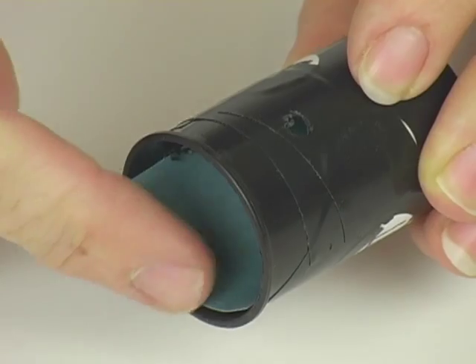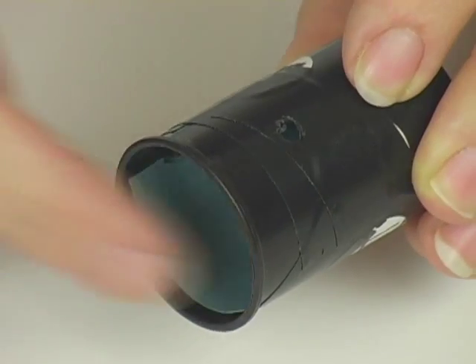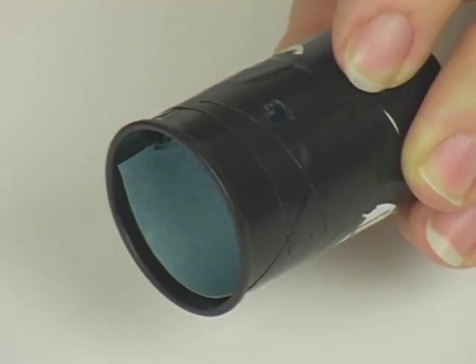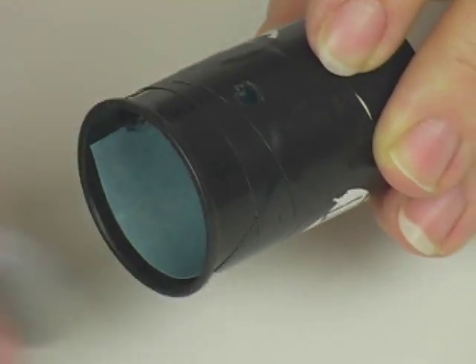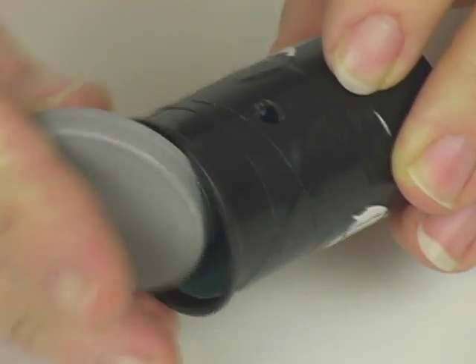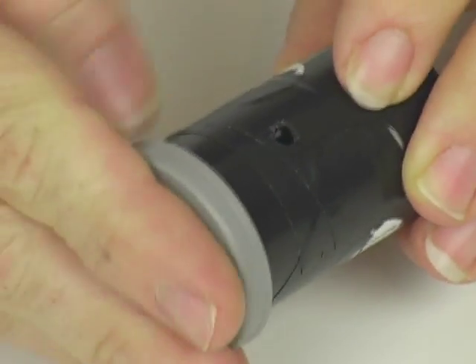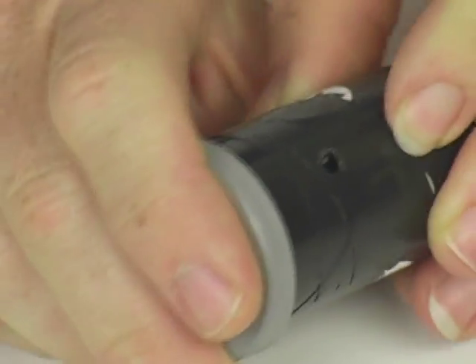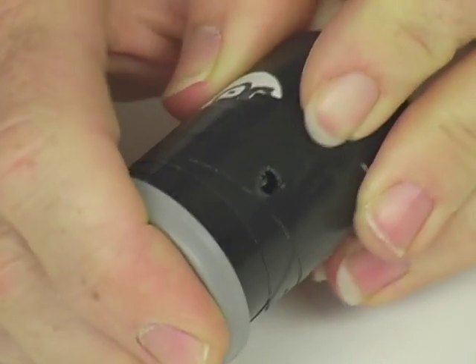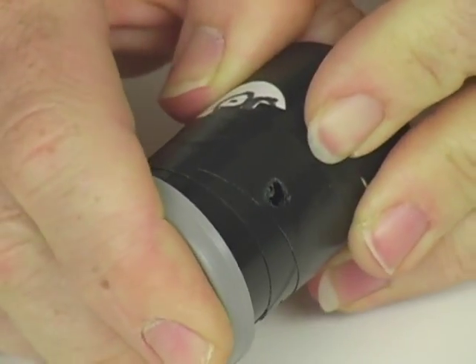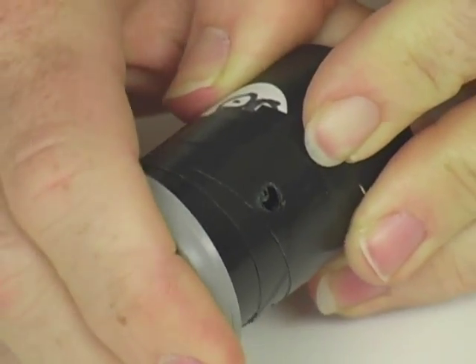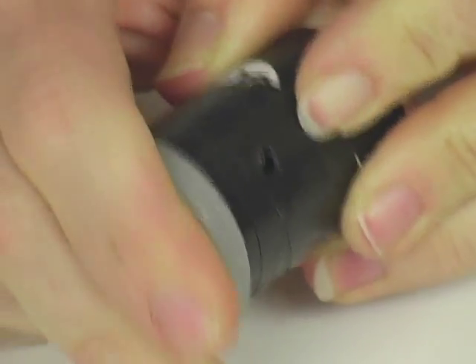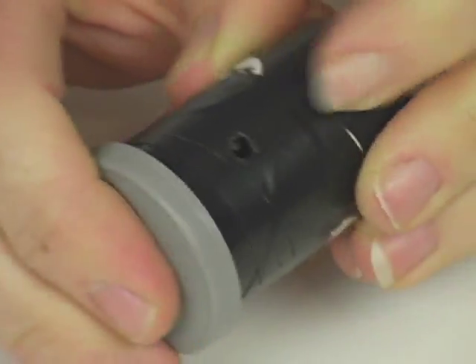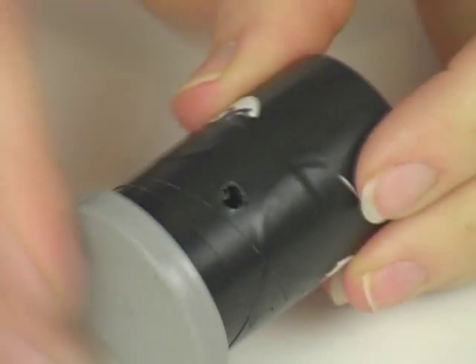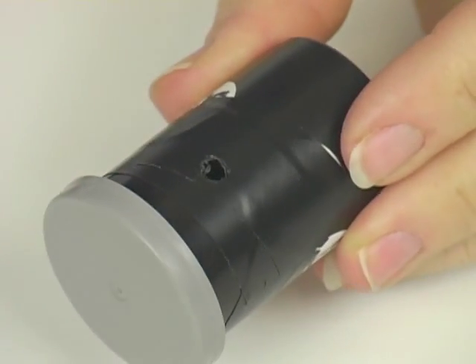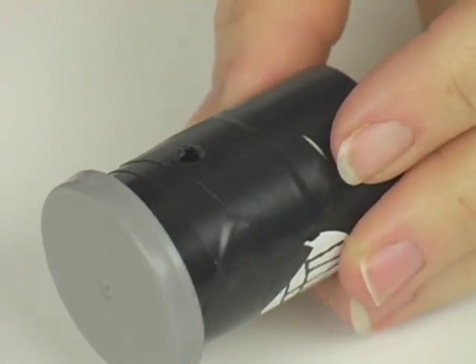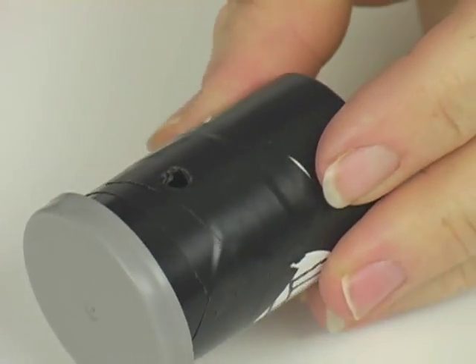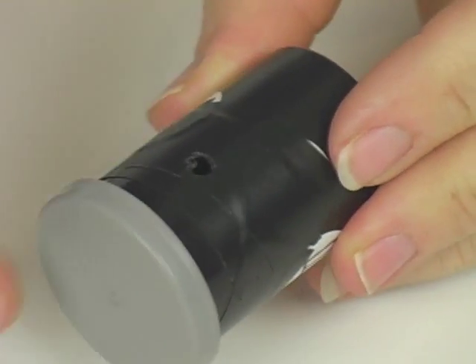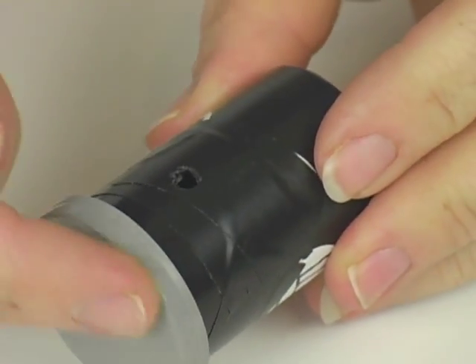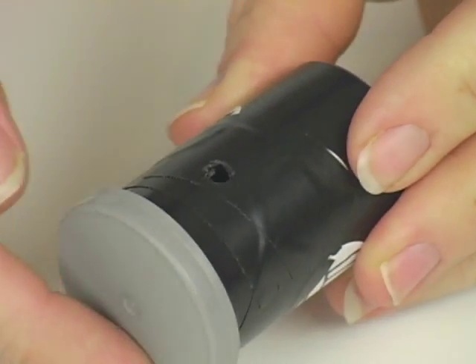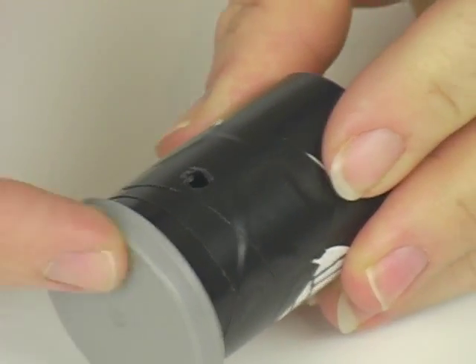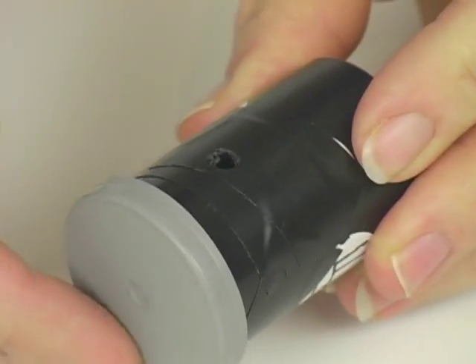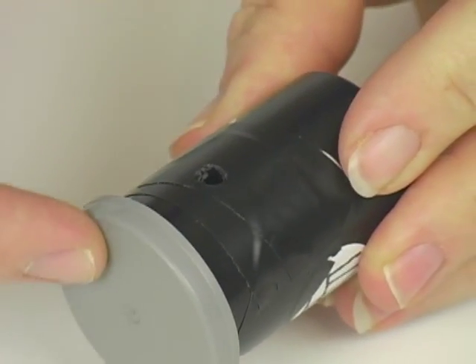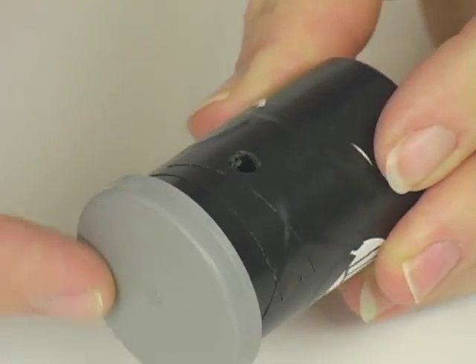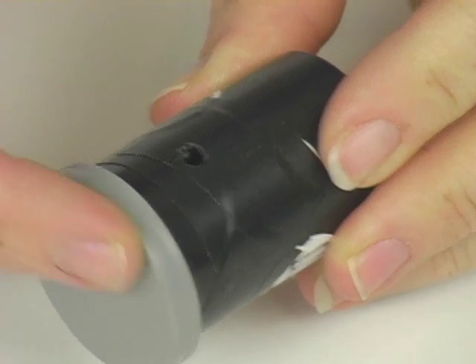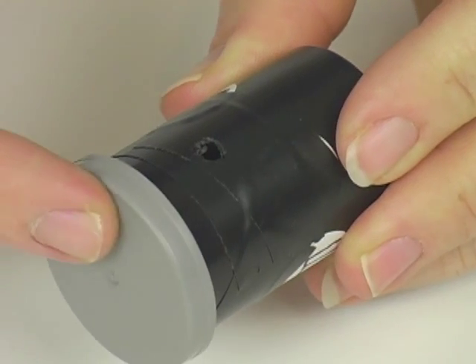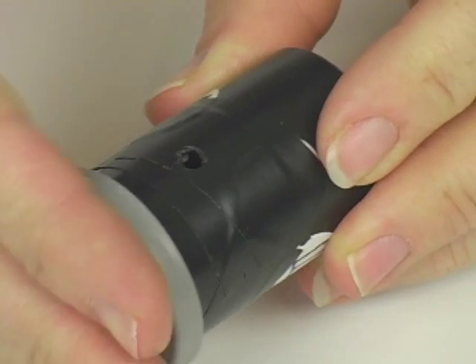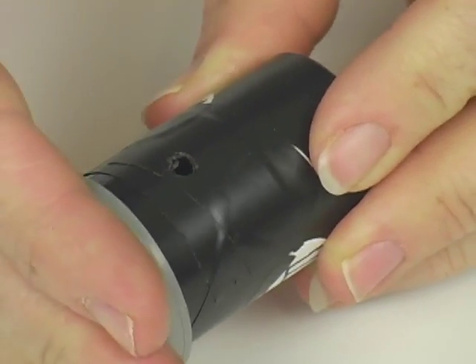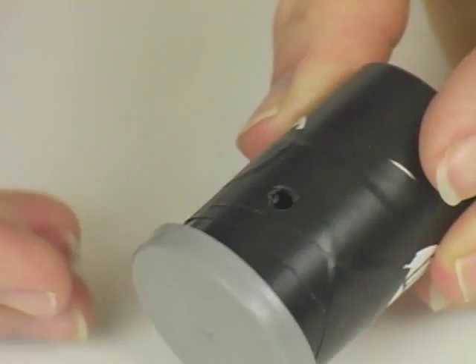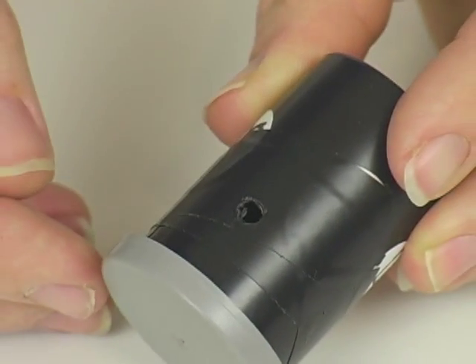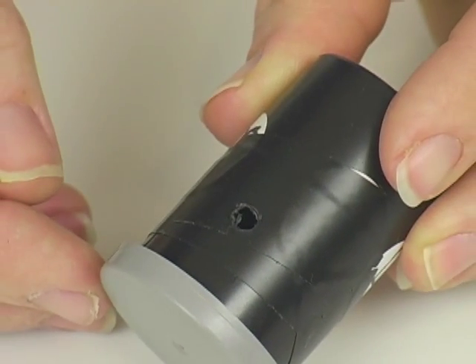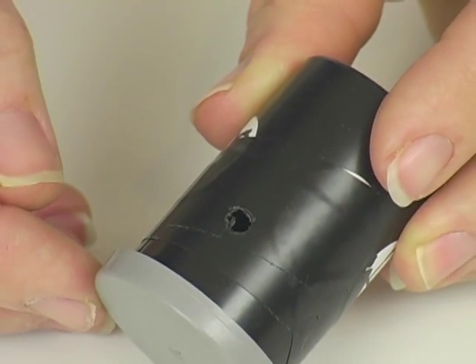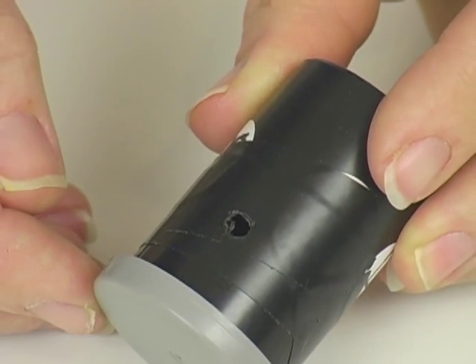Push it in and seal it. Now, if you're using a film canister, this is easy, but if you're using a soup can, you're going to have to make a piece of cardboard or something that fits over the end so you can block out all the light.